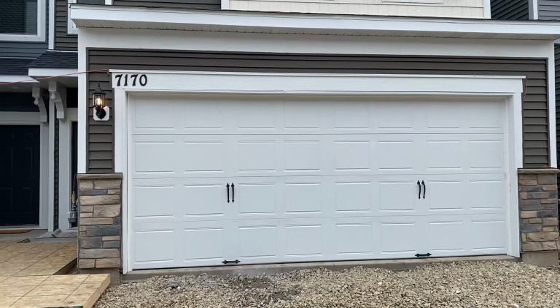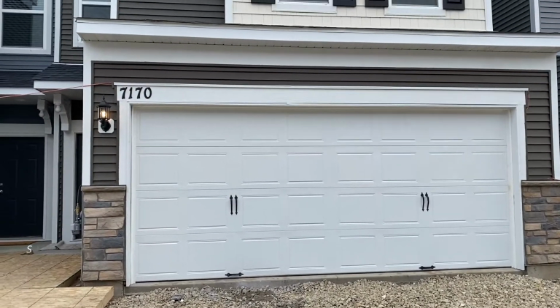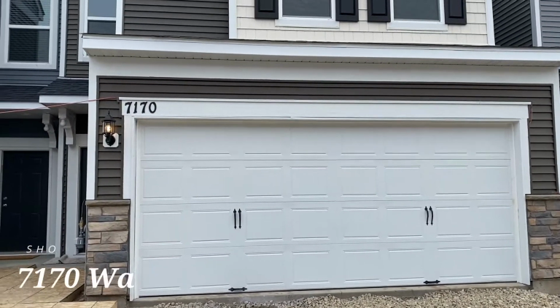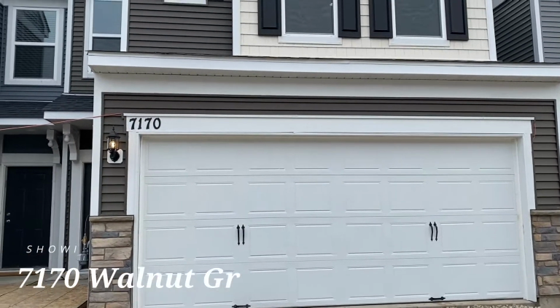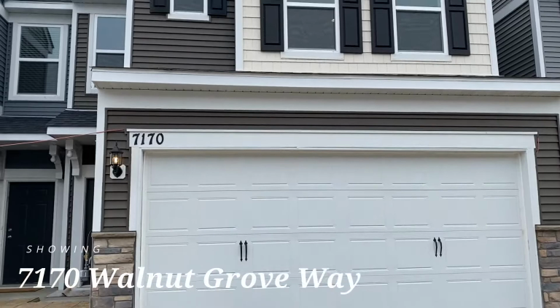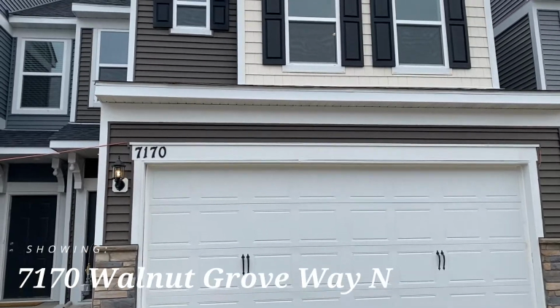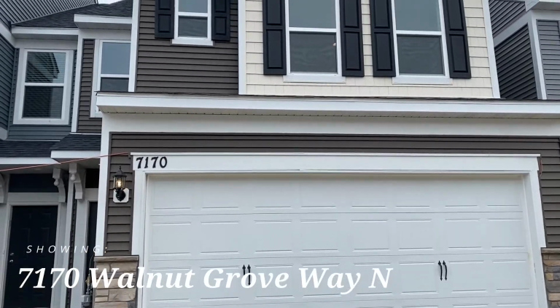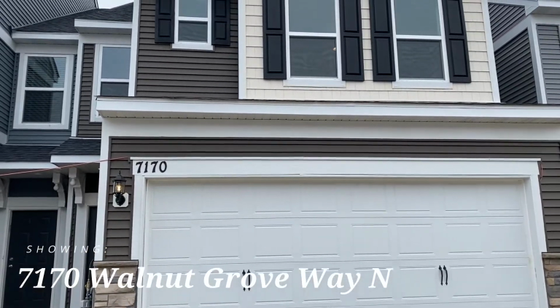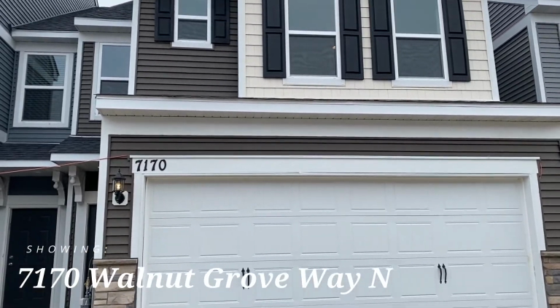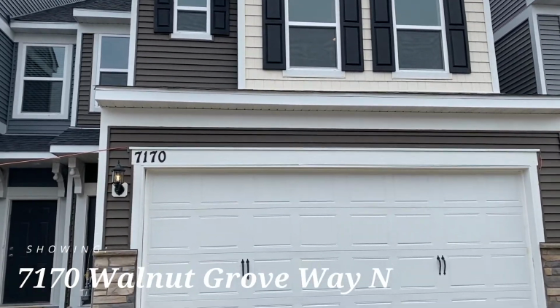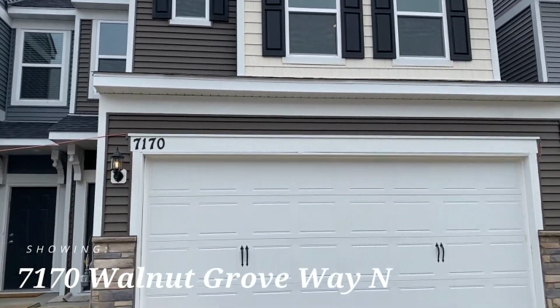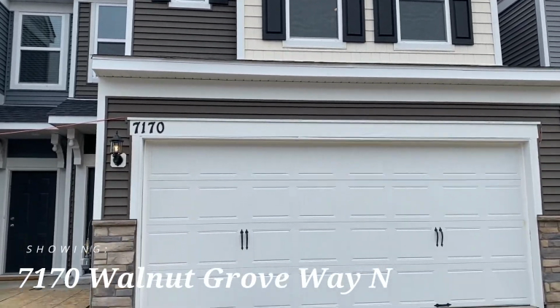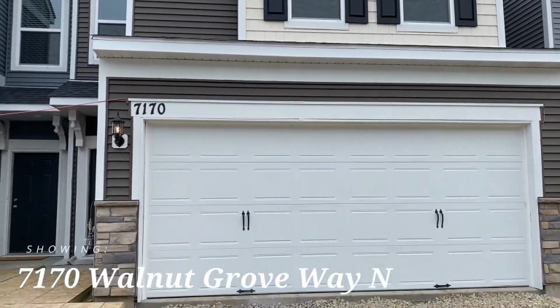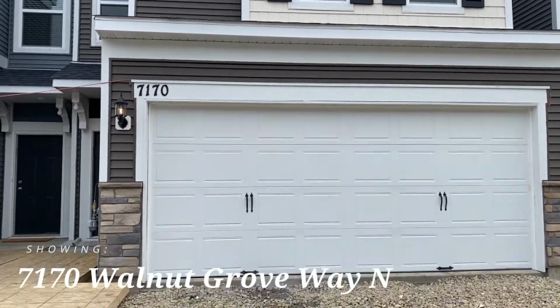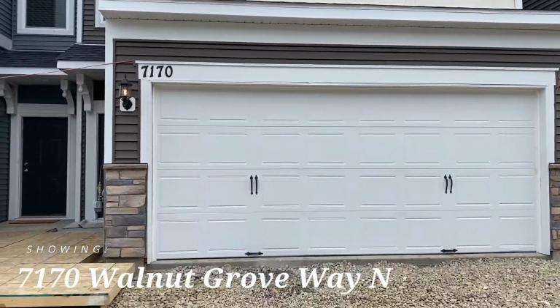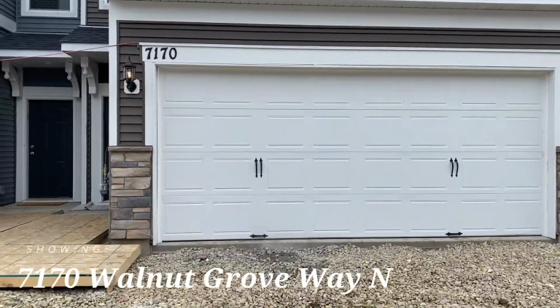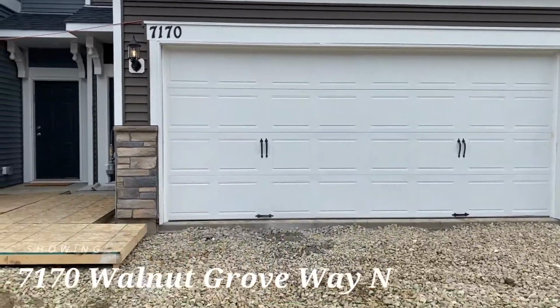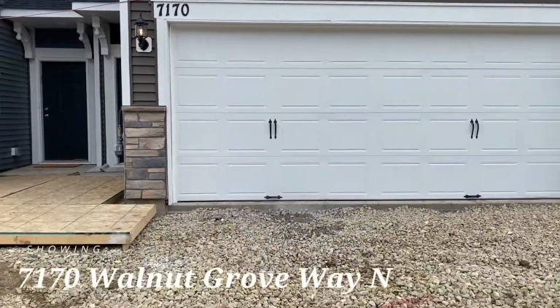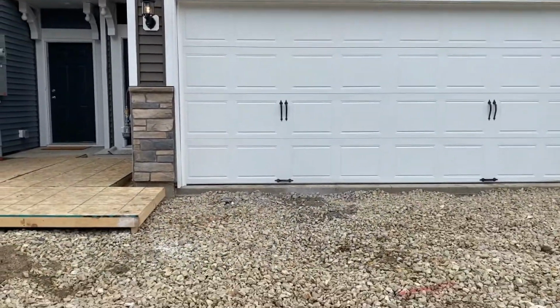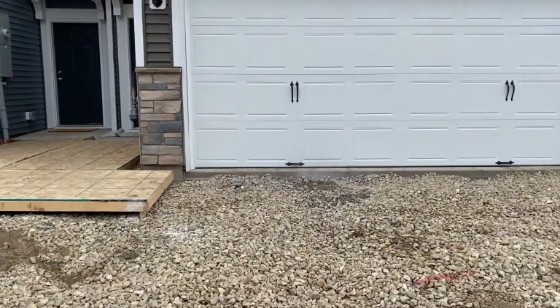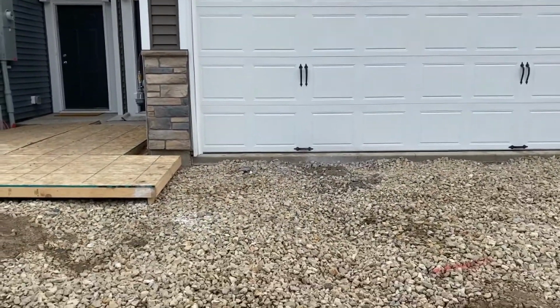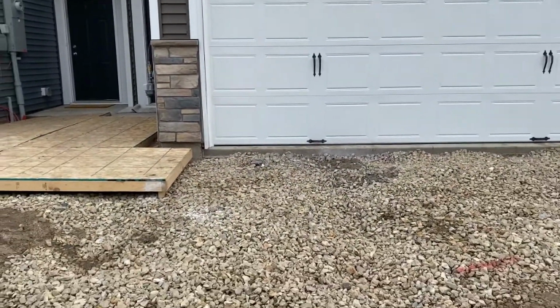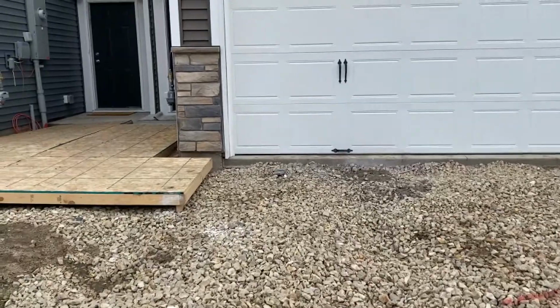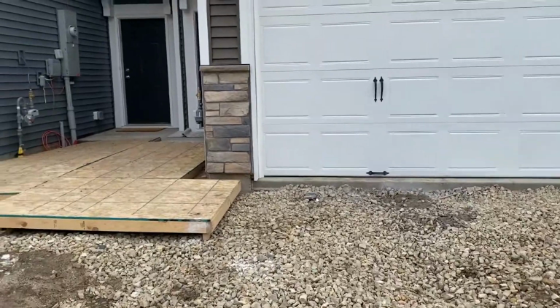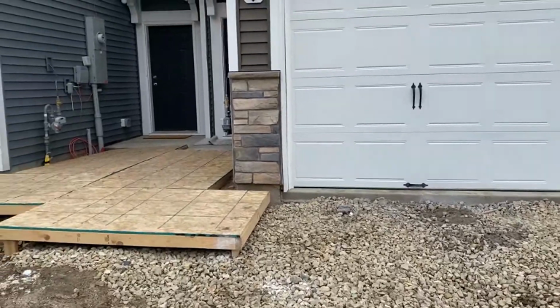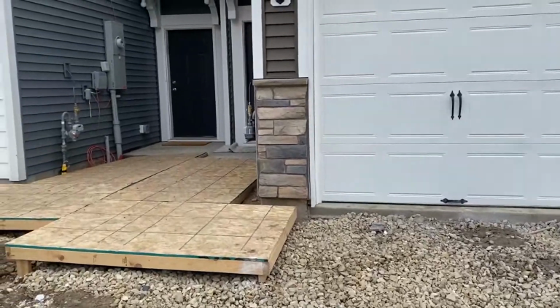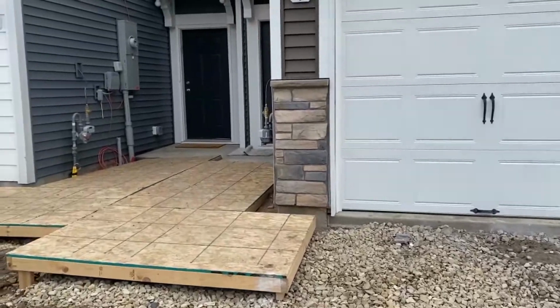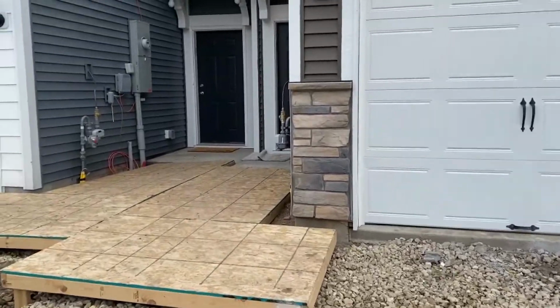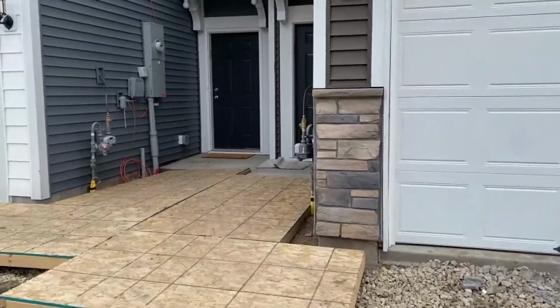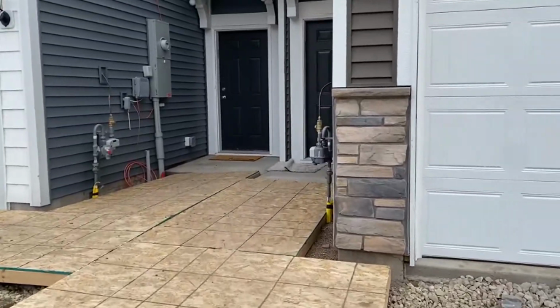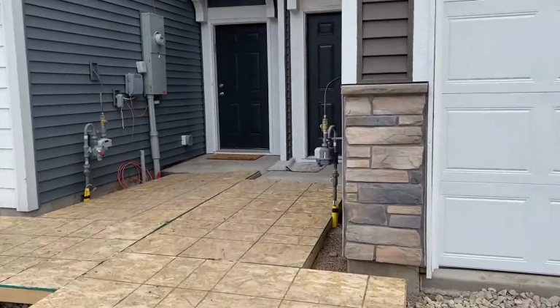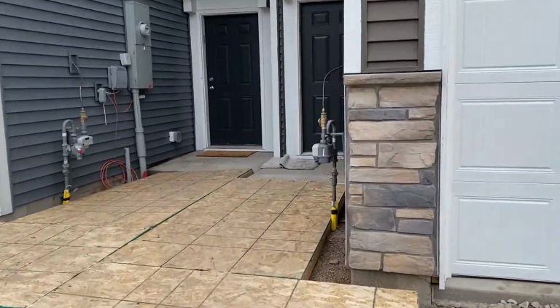Here is a look at the front of the home. You have a two-car attached garage stall and the driveway is waiting to get done. Let's head on through.